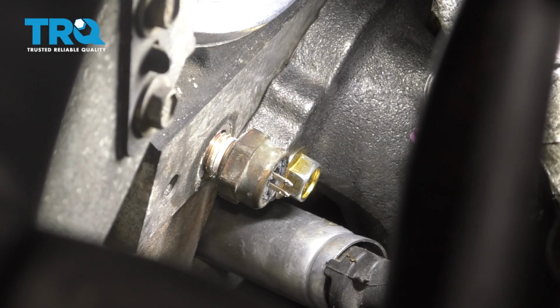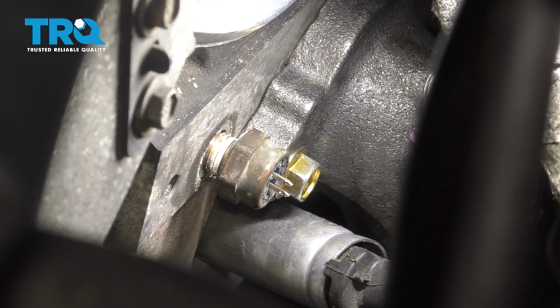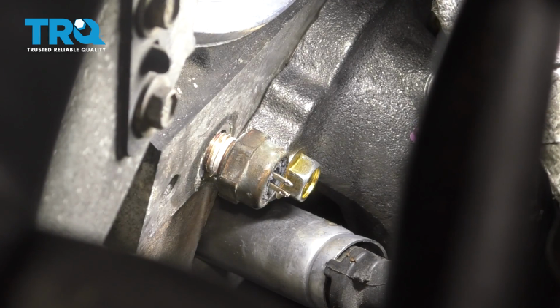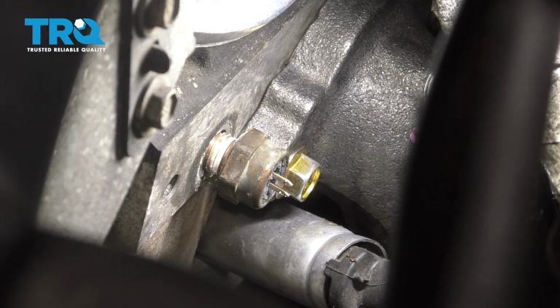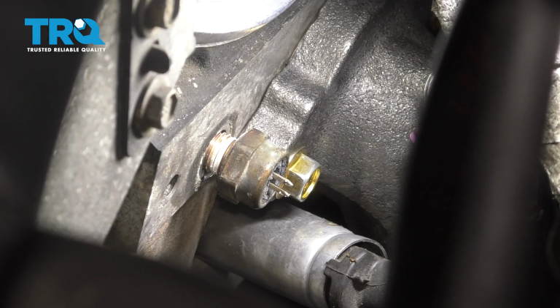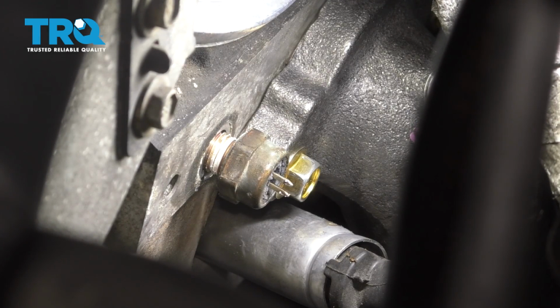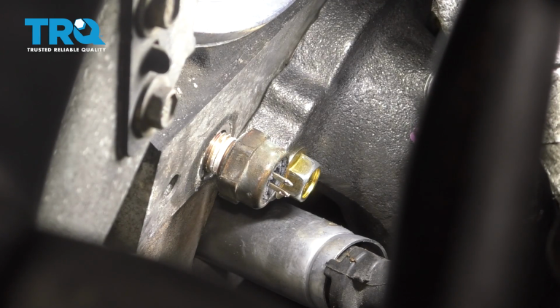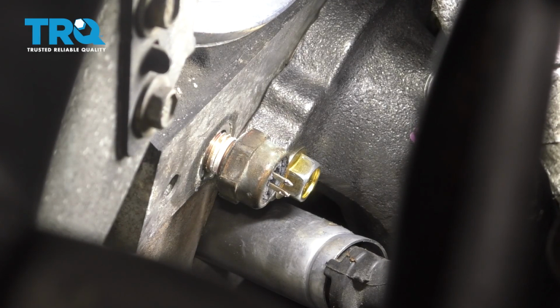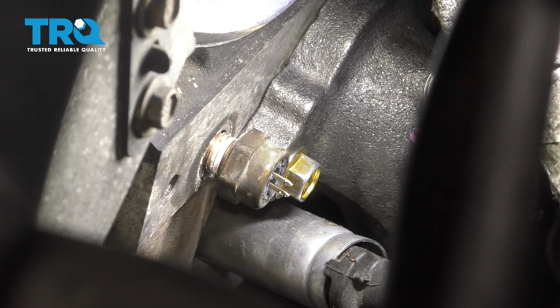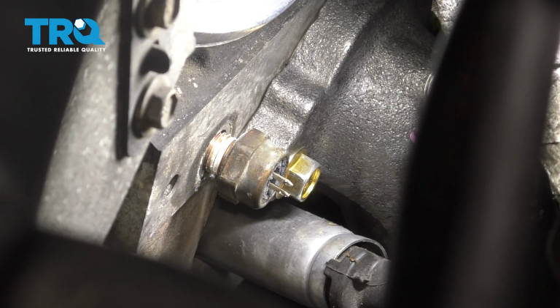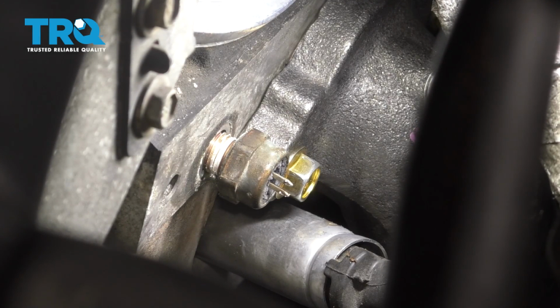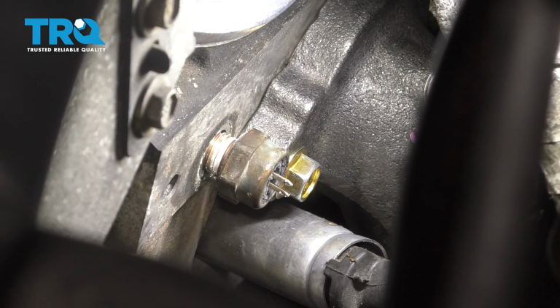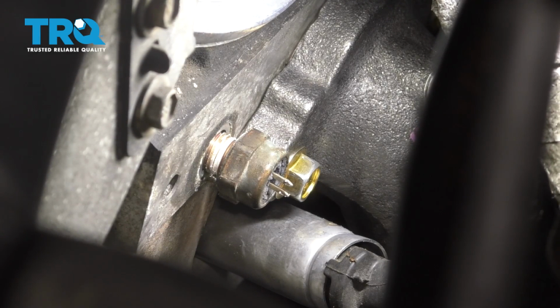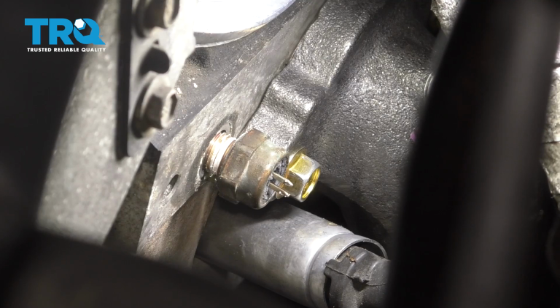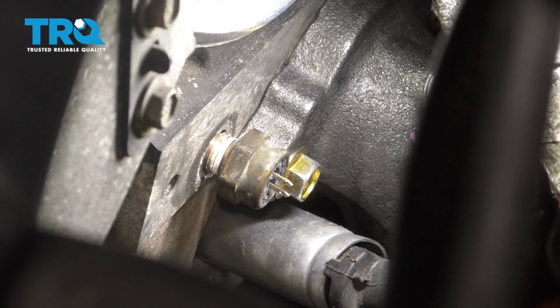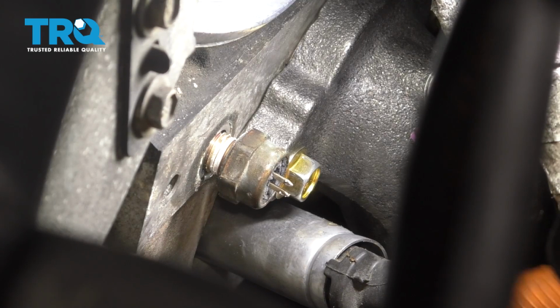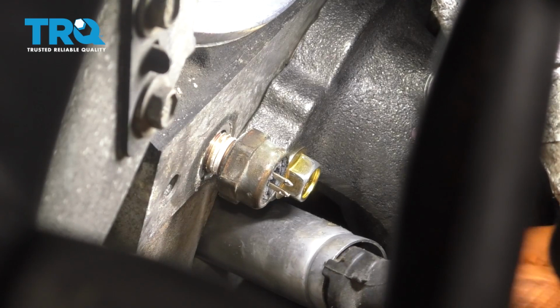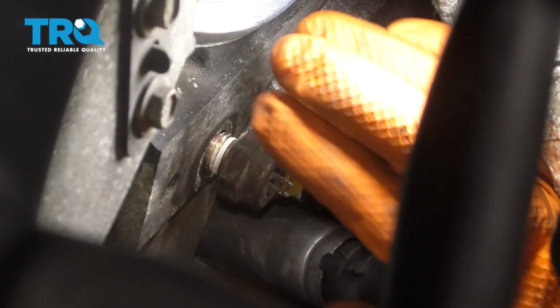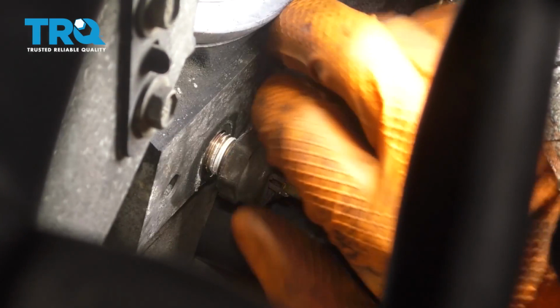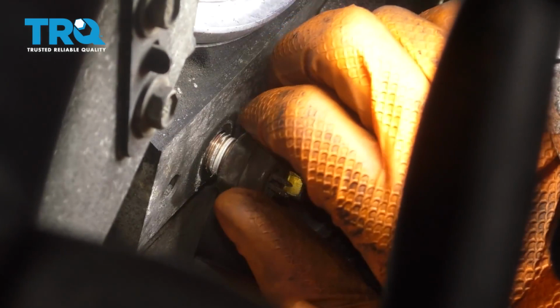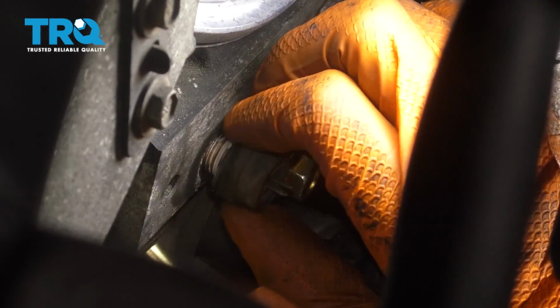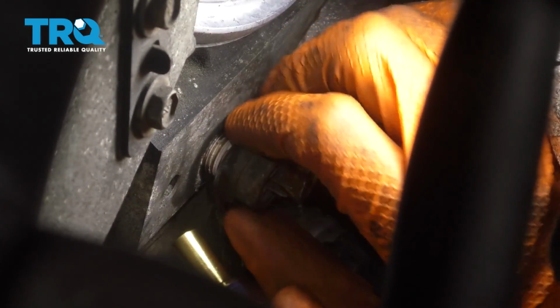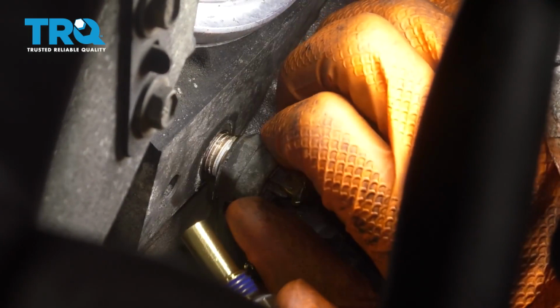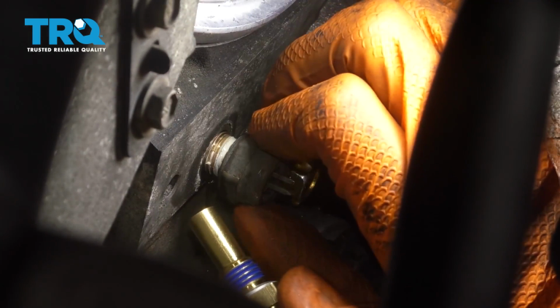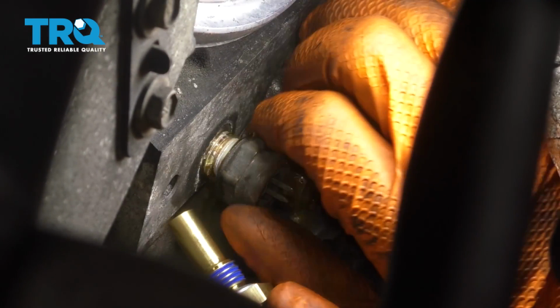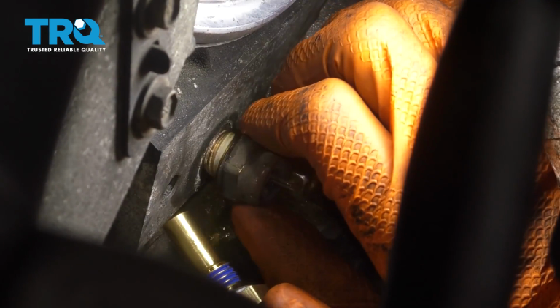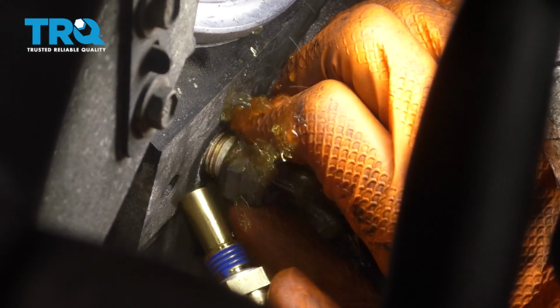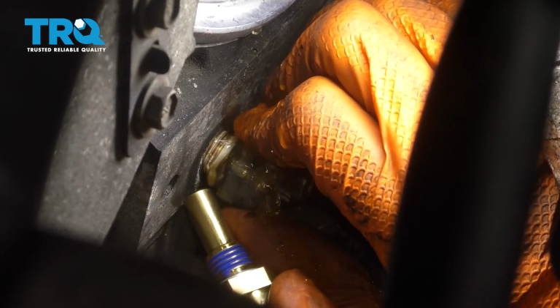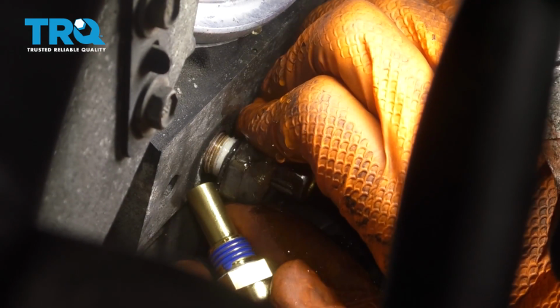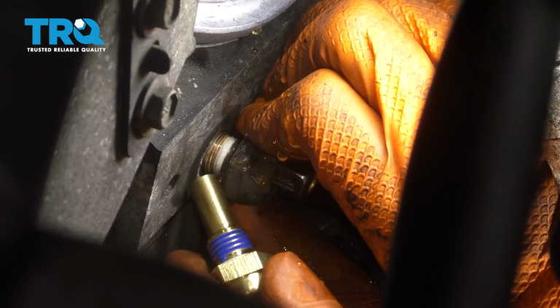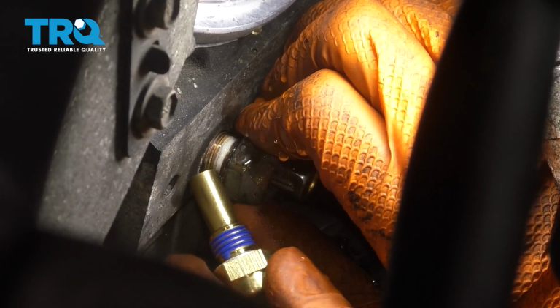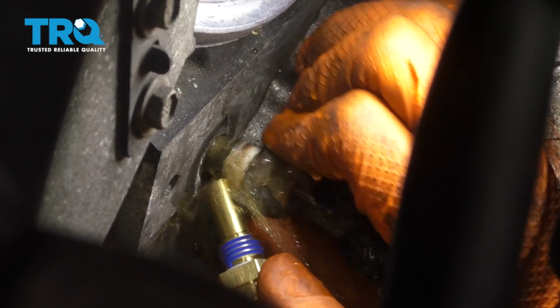Now that it's loose and about to come out, I'm going to have the other sensor in my hand ready to go as soon as this one comes out.